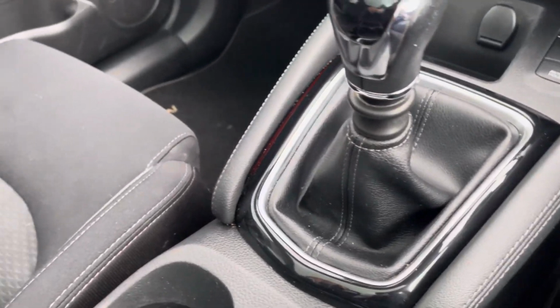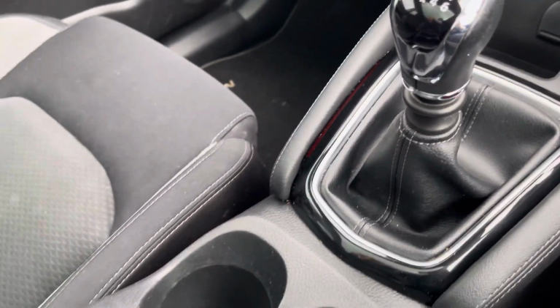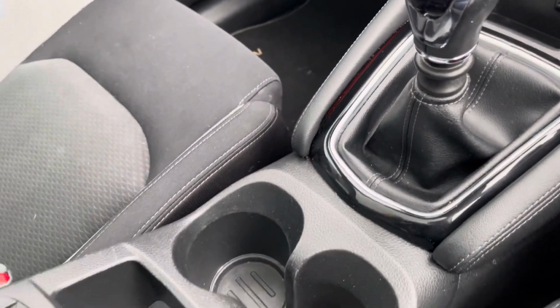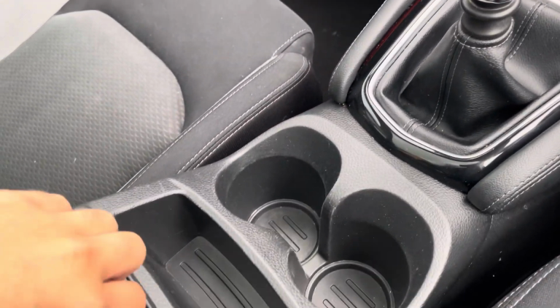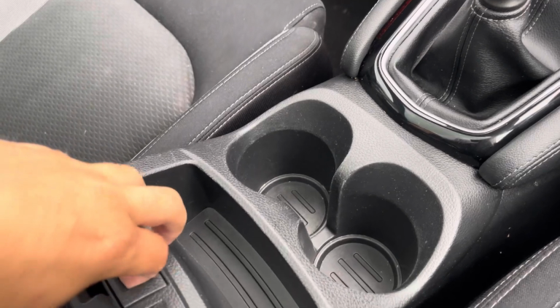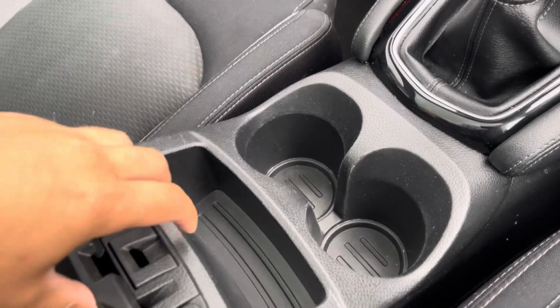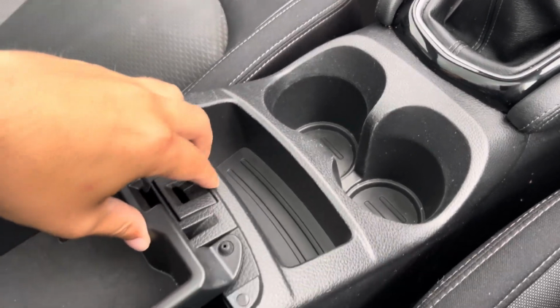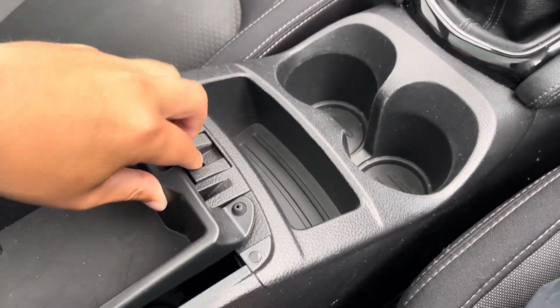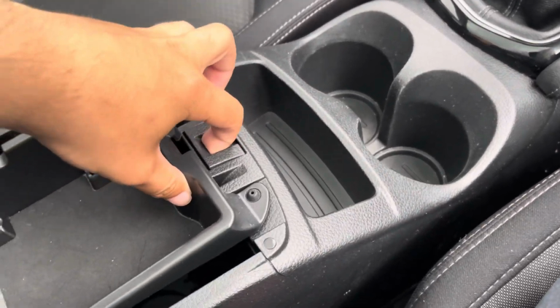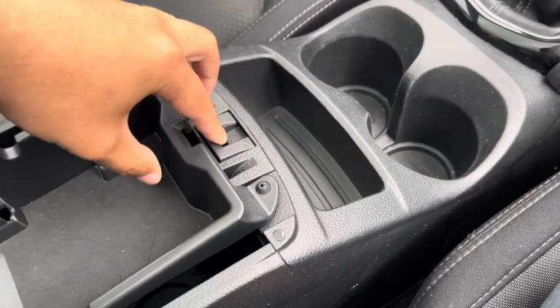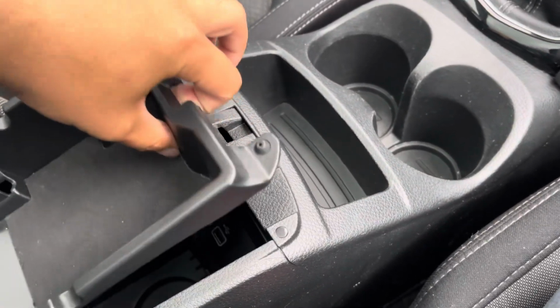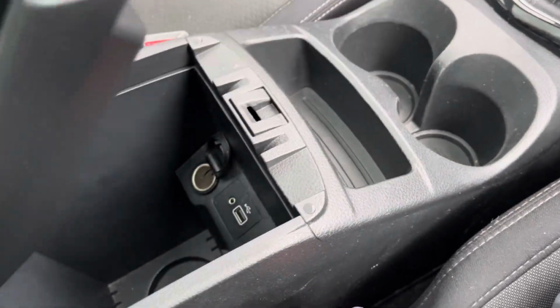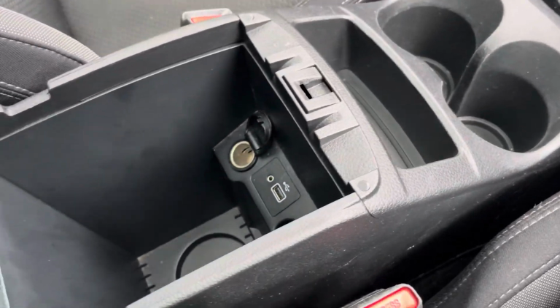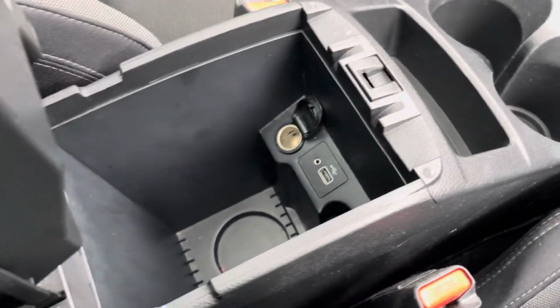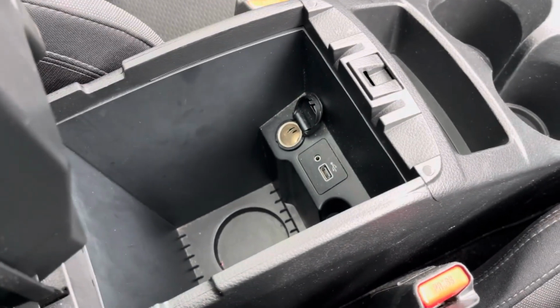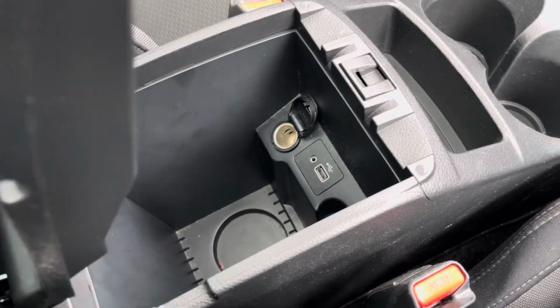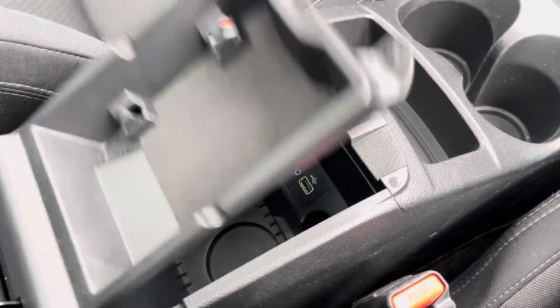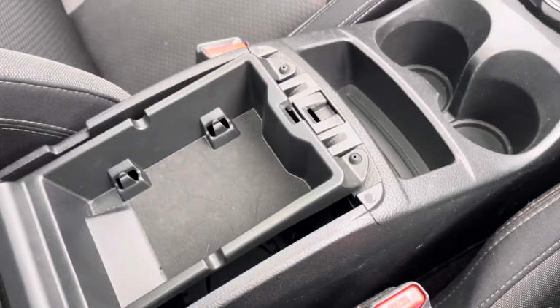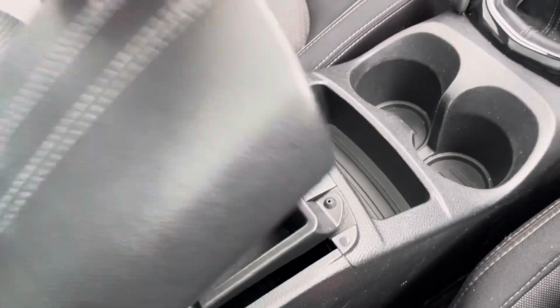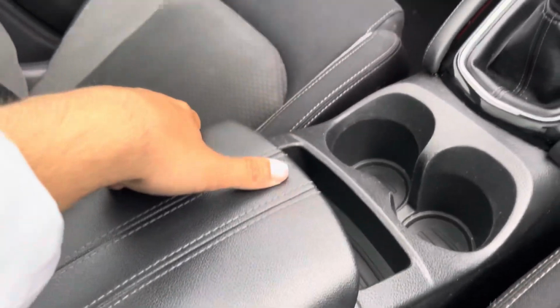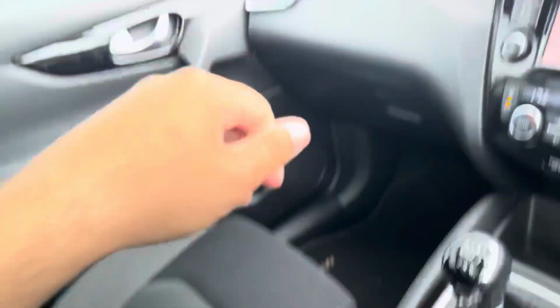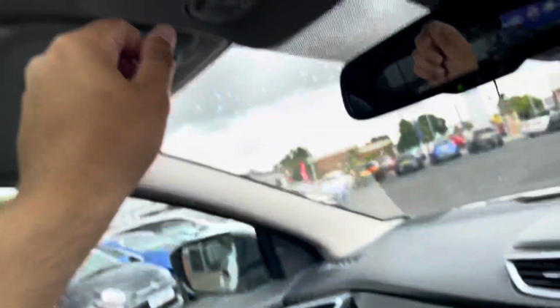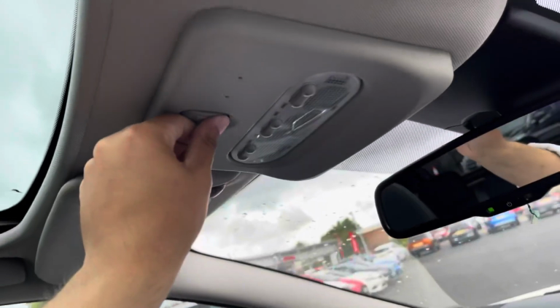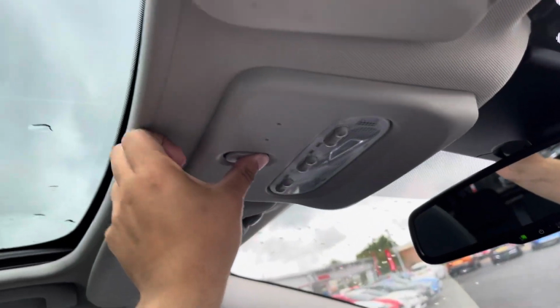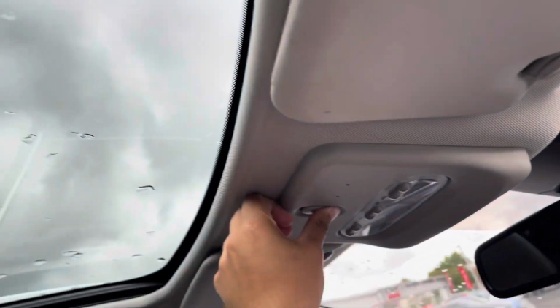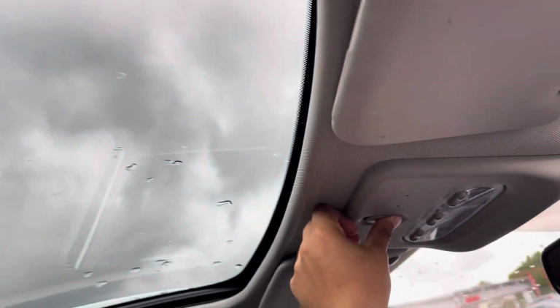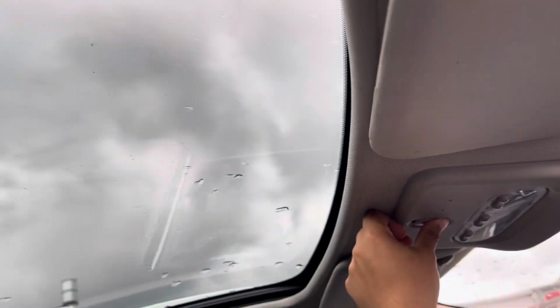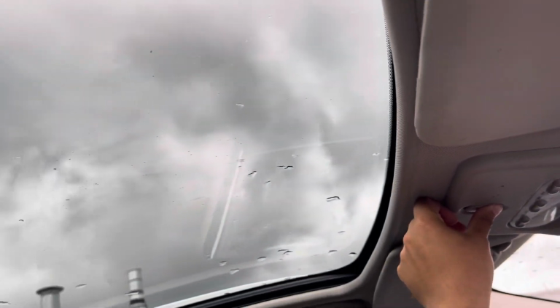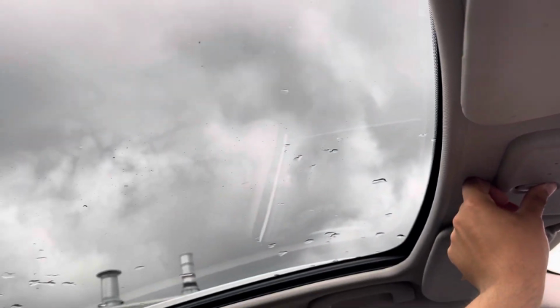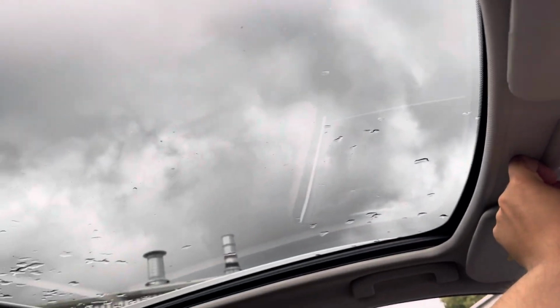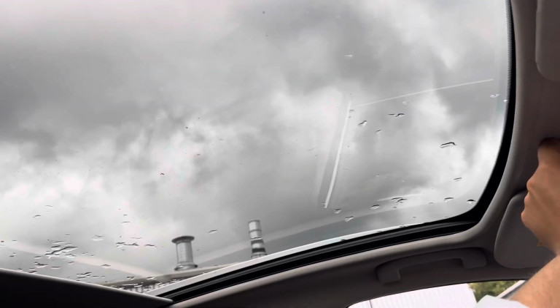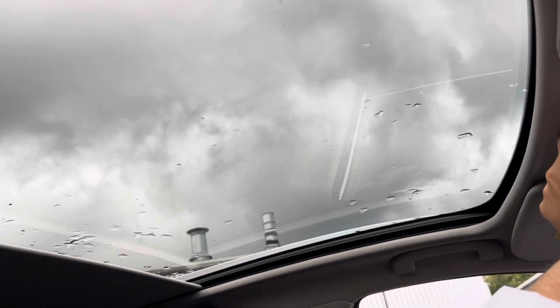Along the centre of the vehicle you get a nice amount of cupholder and private storage tucked away in a comfy leather armrest, with an aux and USB input hidden below. Just above your head you'll find controls for your panoramic glass roof, which is great for those summer months.